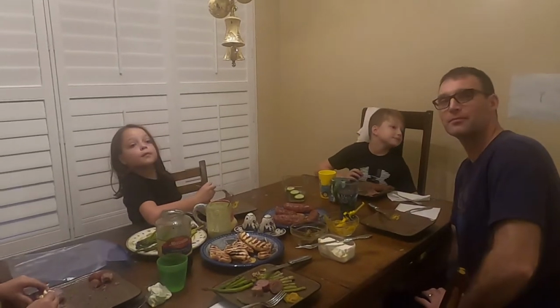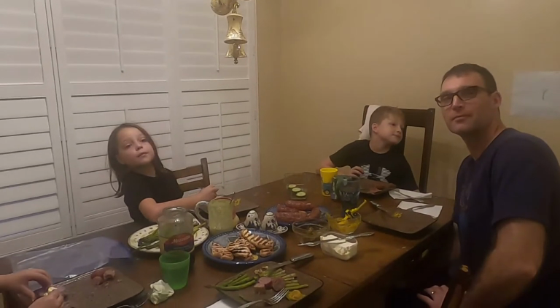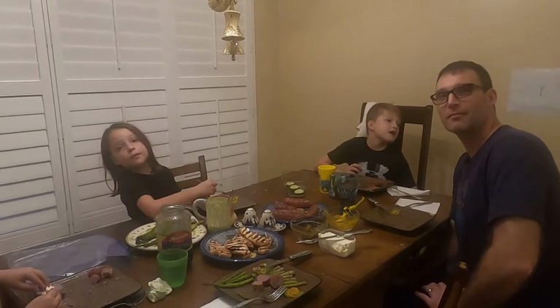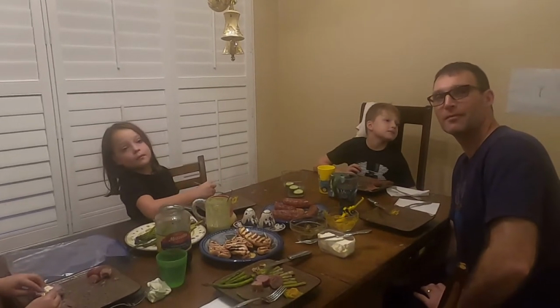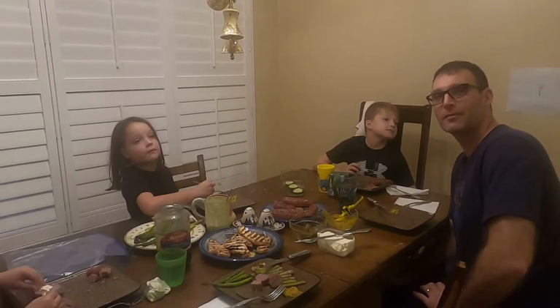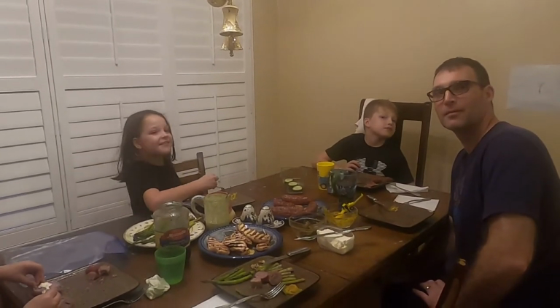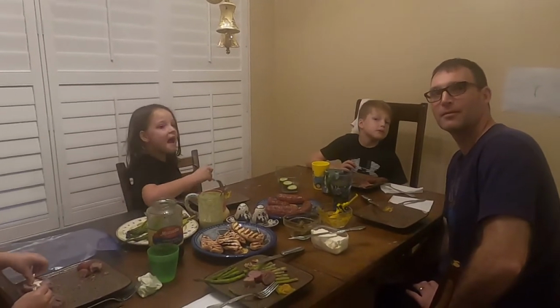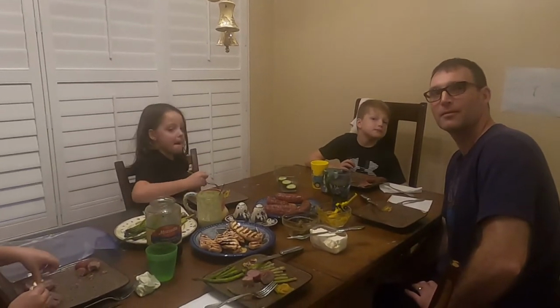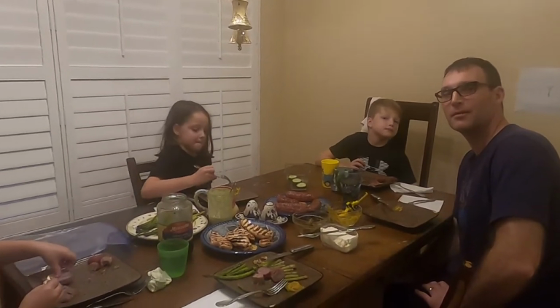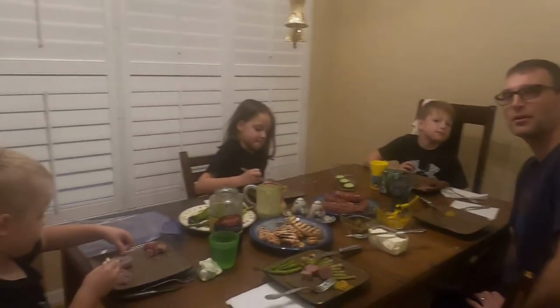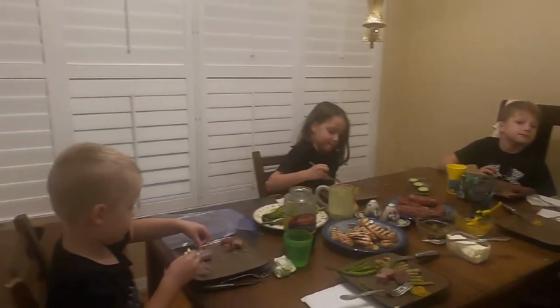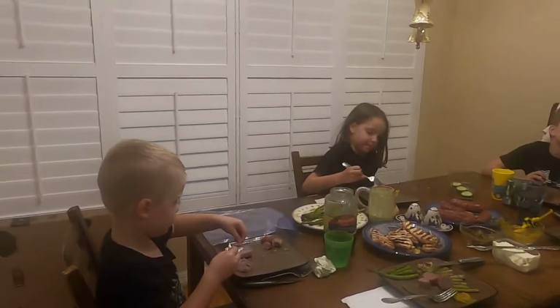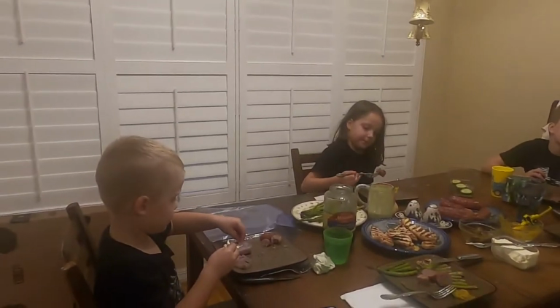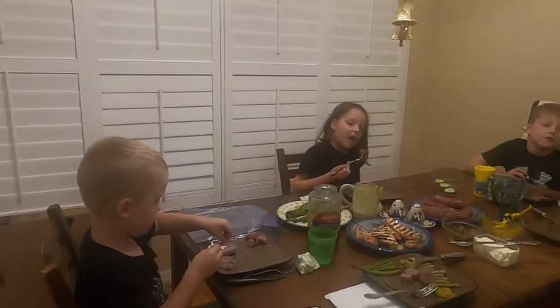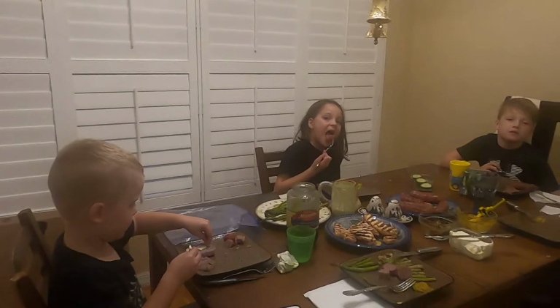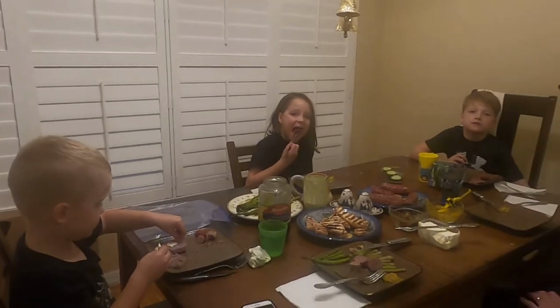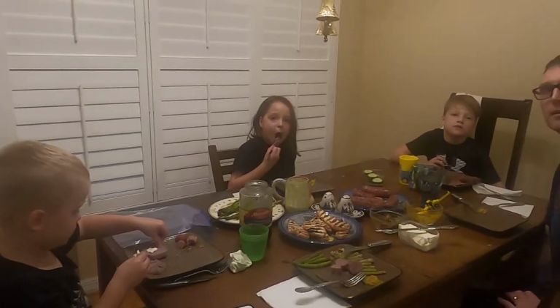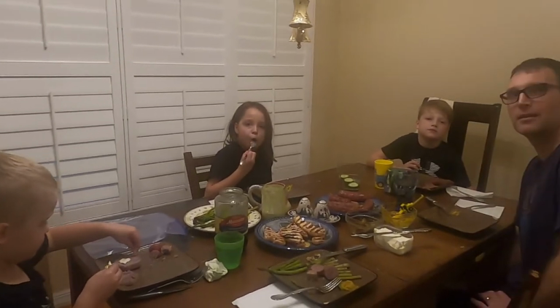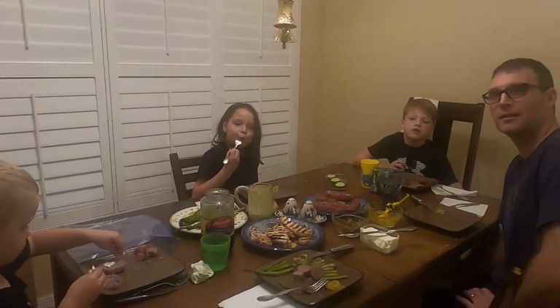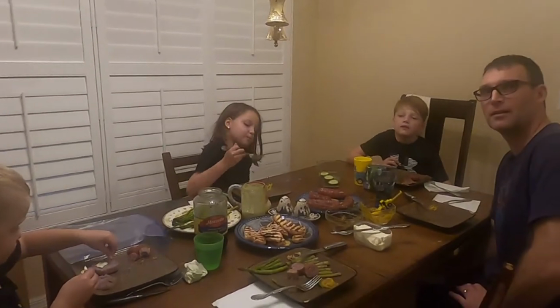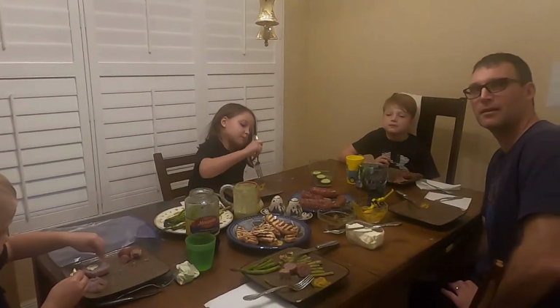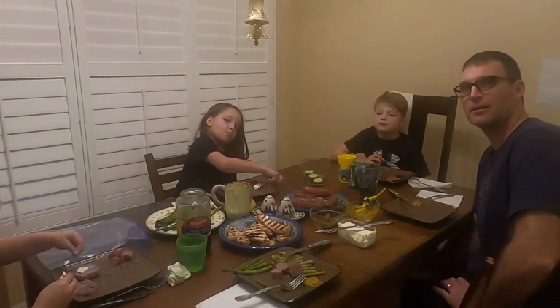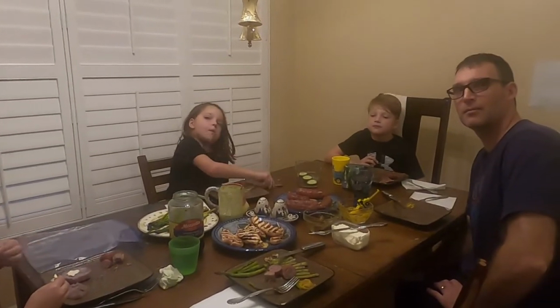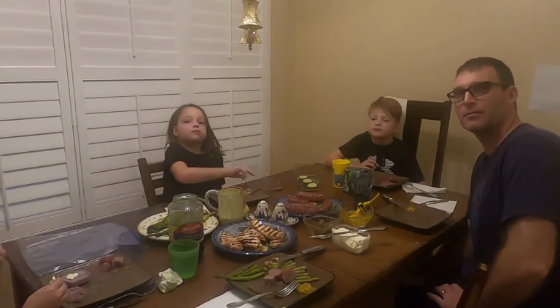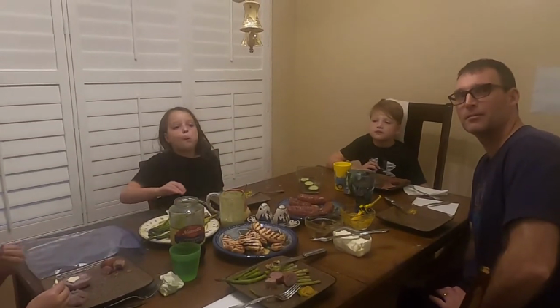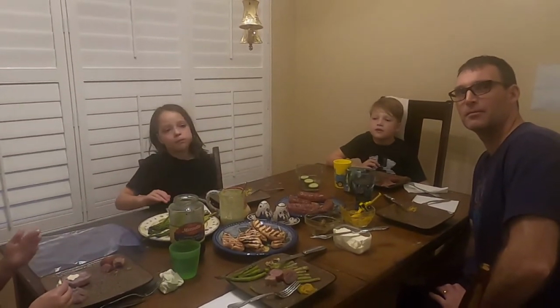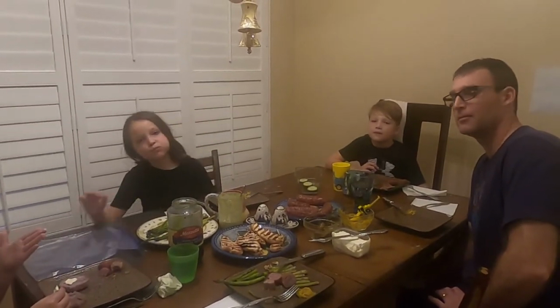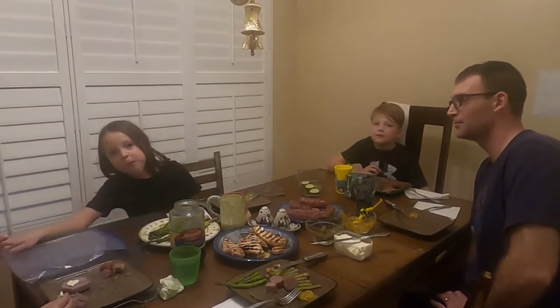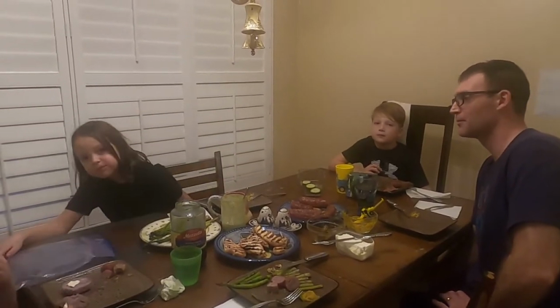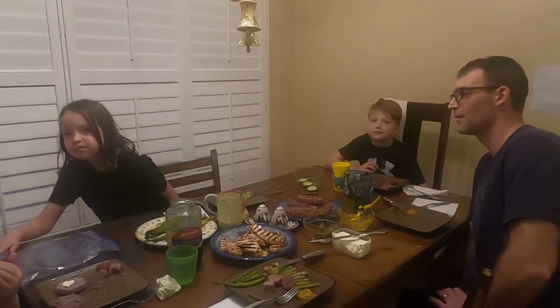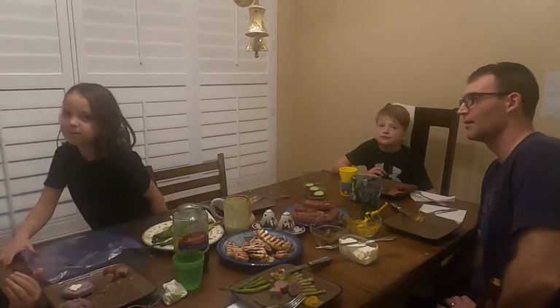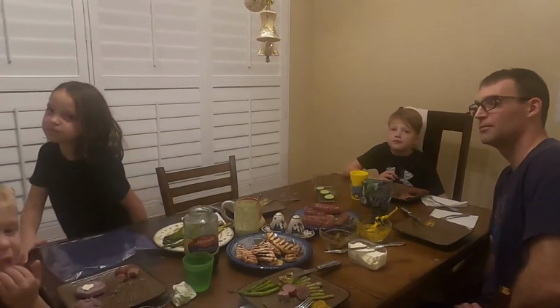Responsibly socially distanced tailgating food. It doesn't seem super appropriate for Florida weather, but that's okay. Should we make some?